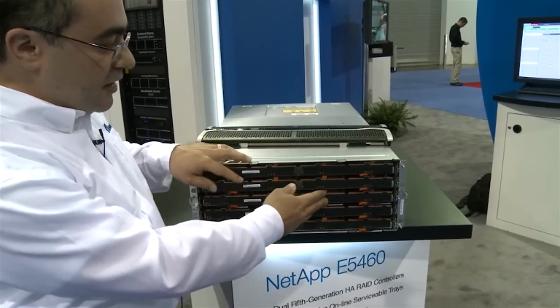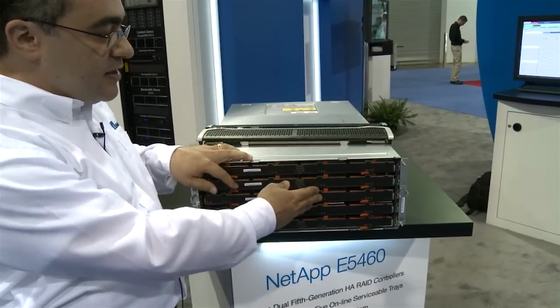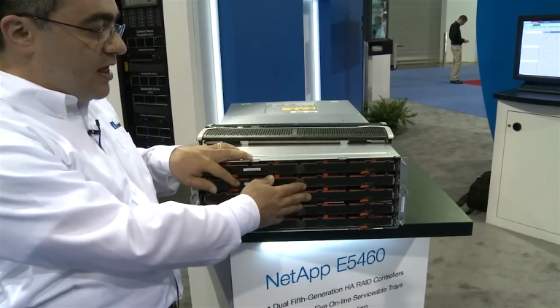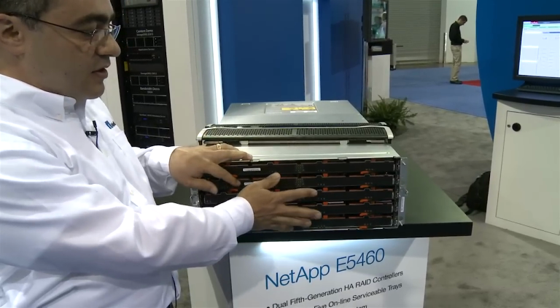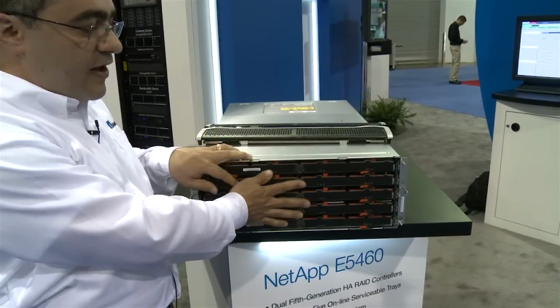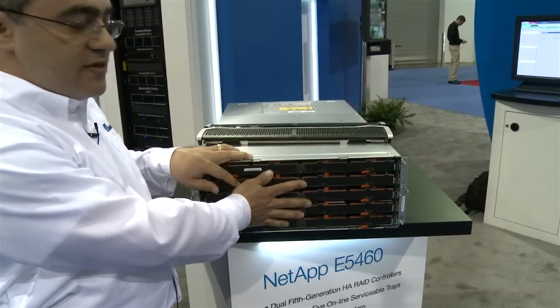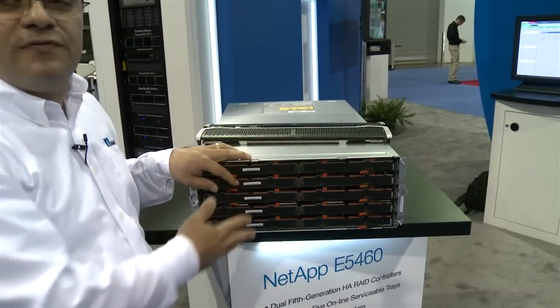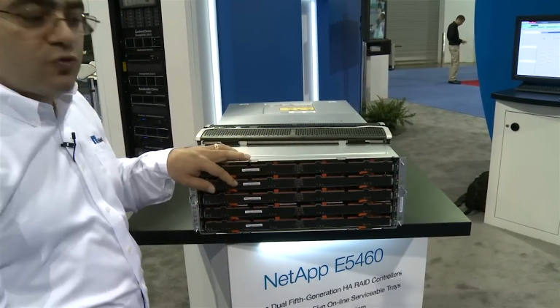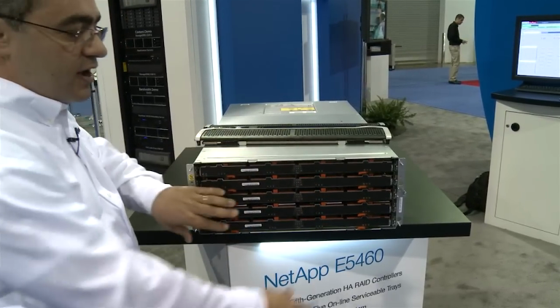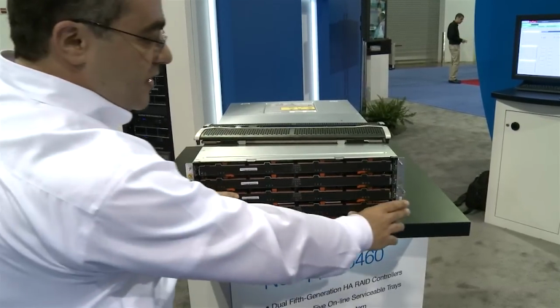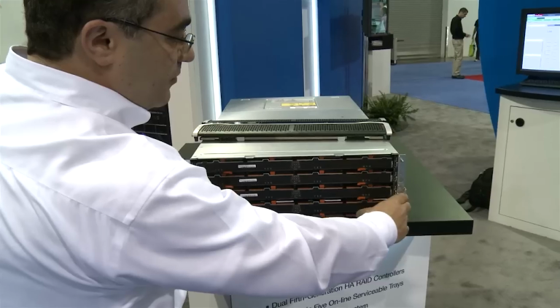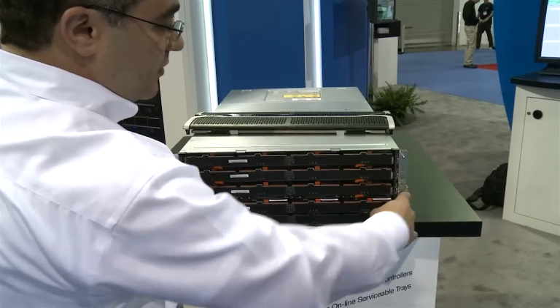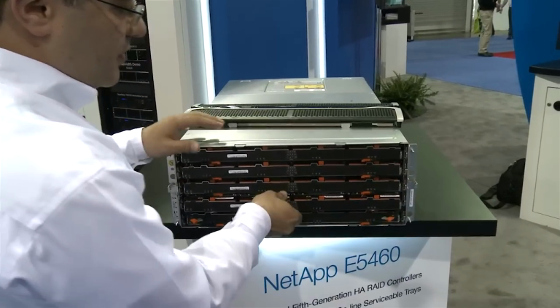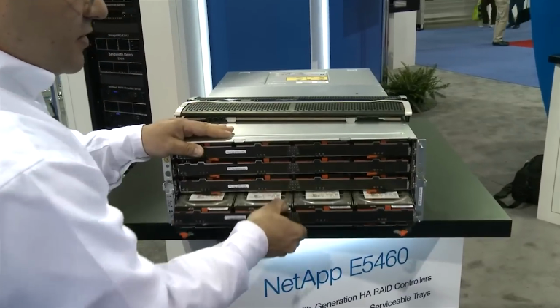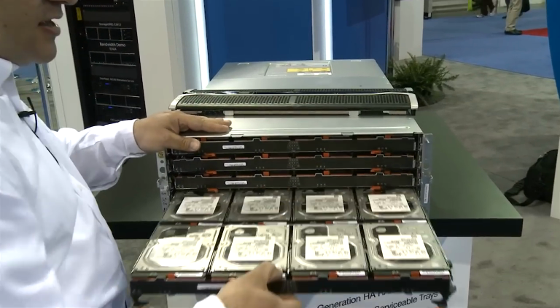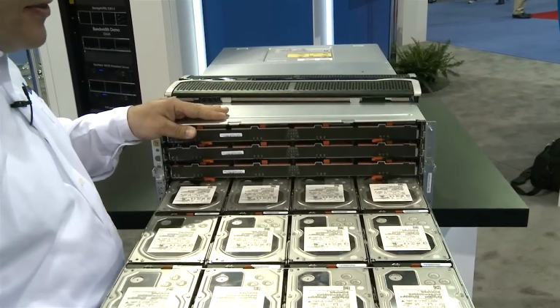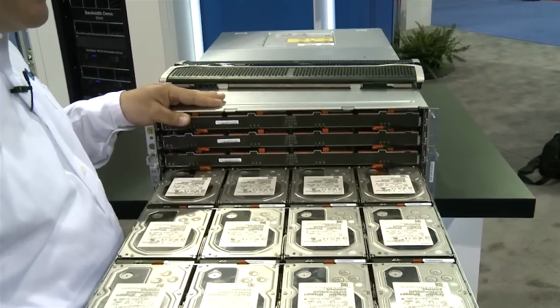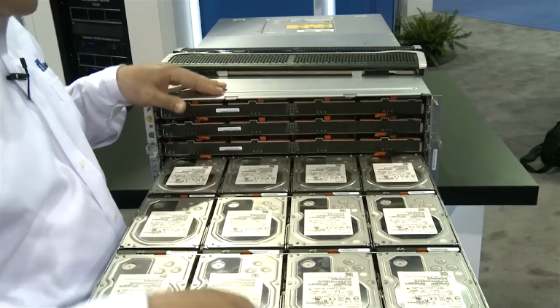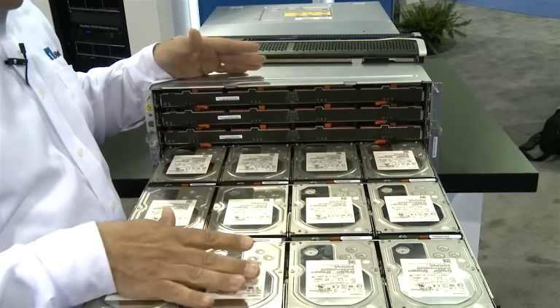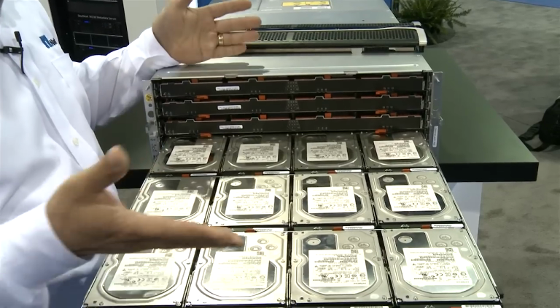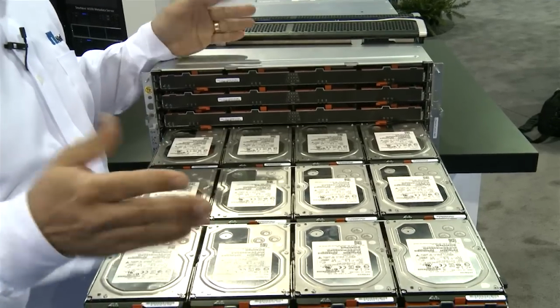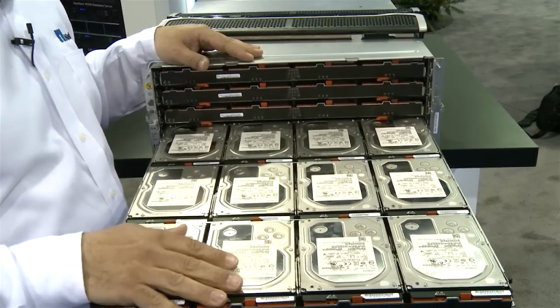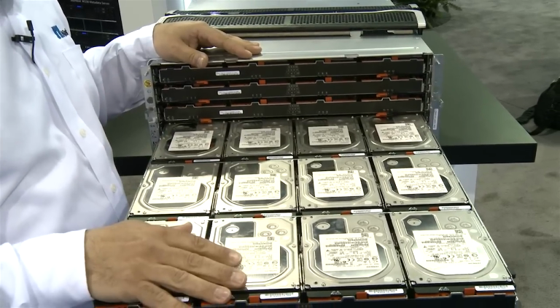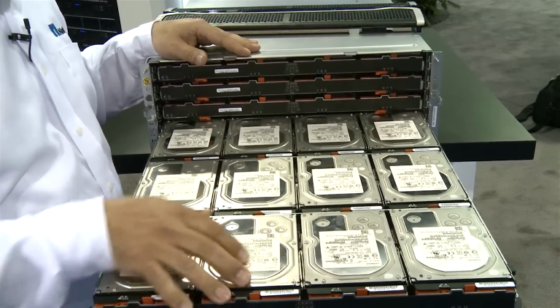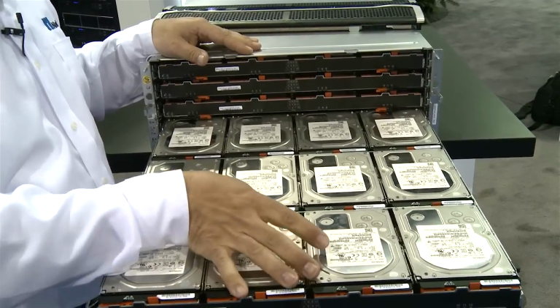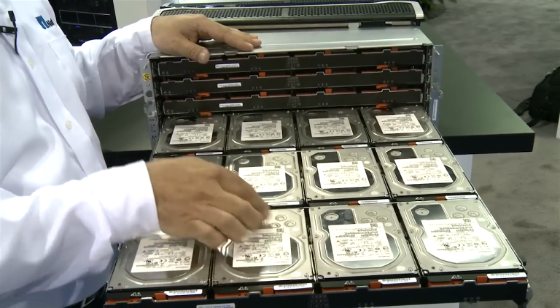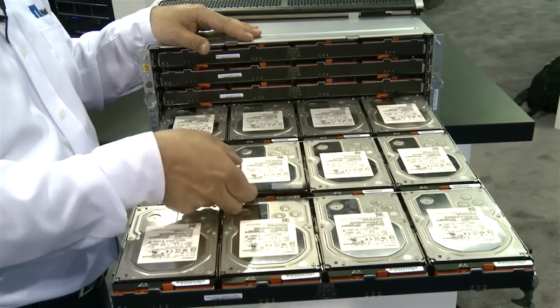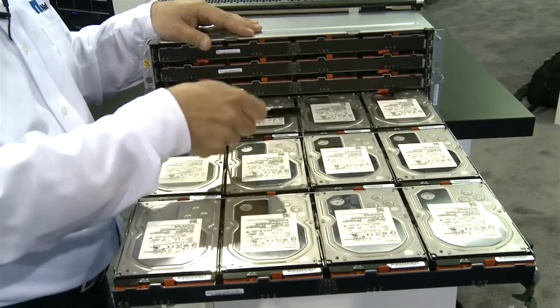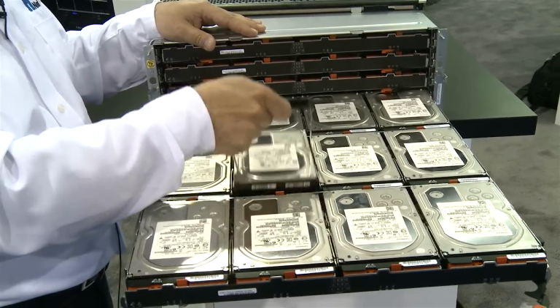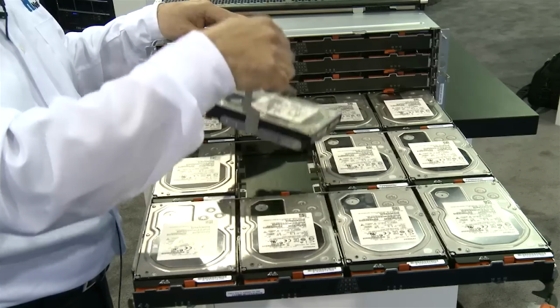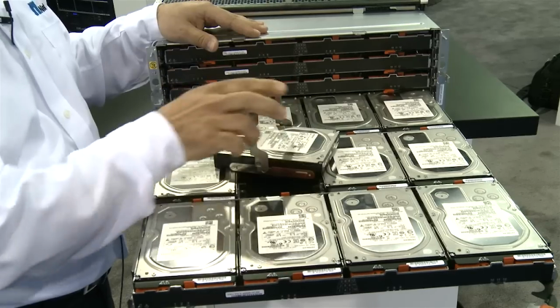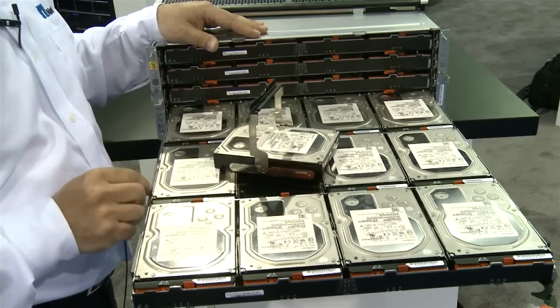There are five trays, each one of them holds 12 drives. As you pull the units out you can see that the drives lay in a flat, pizza-like fashion. Each drive is easy to service. The drives come out very easily.